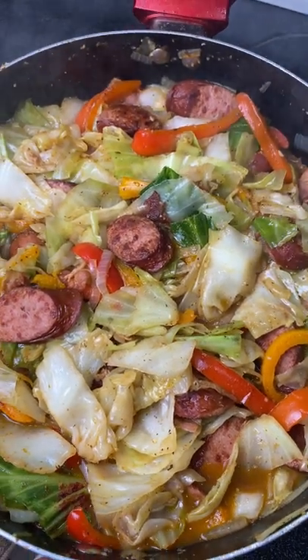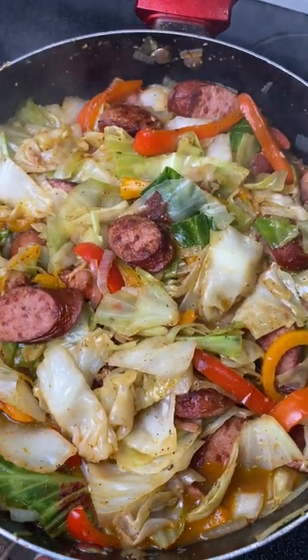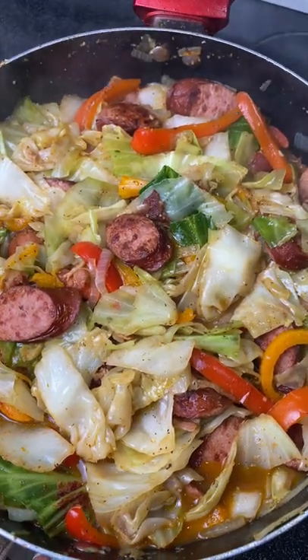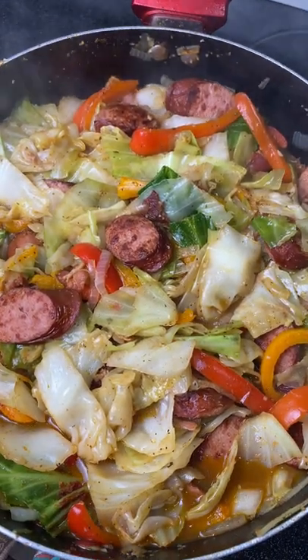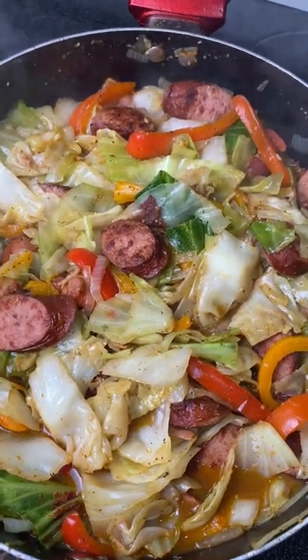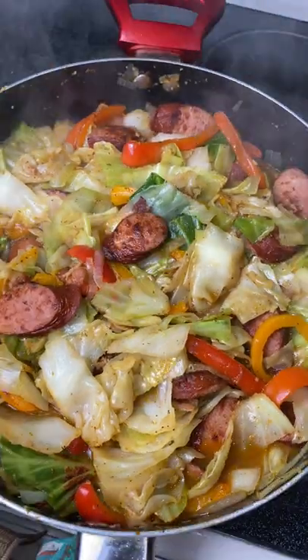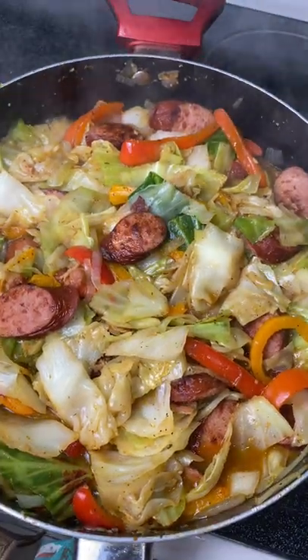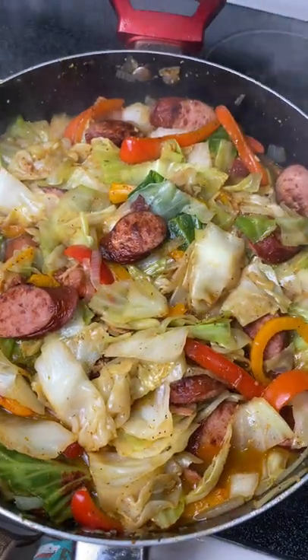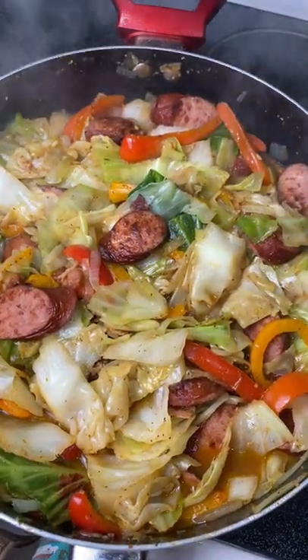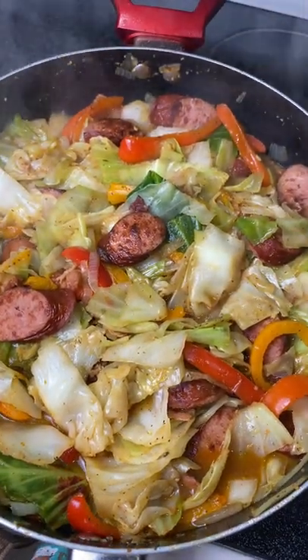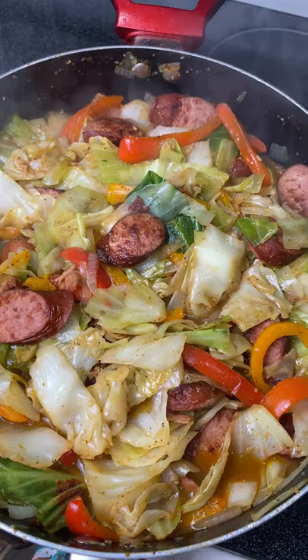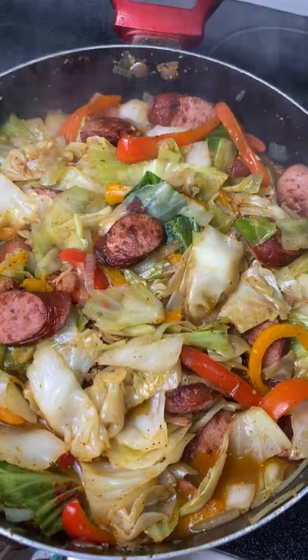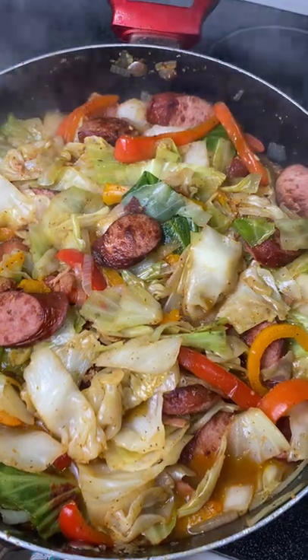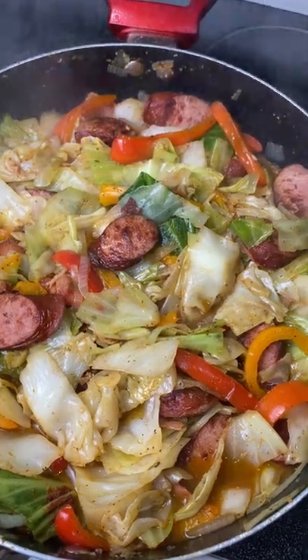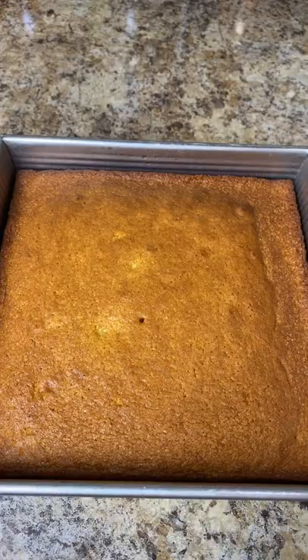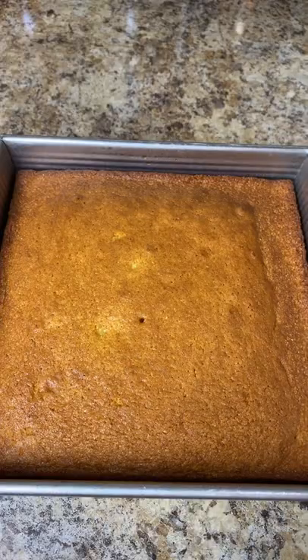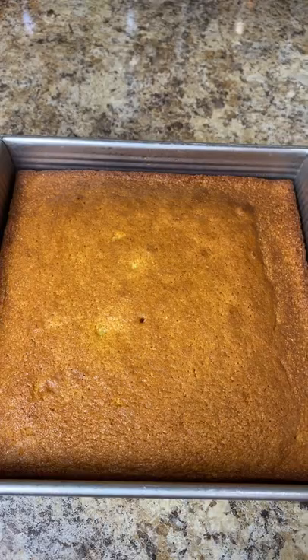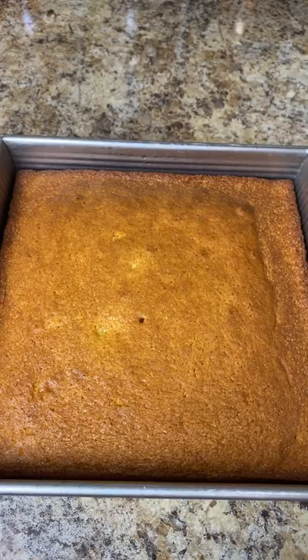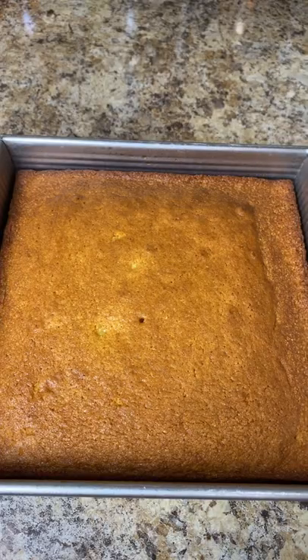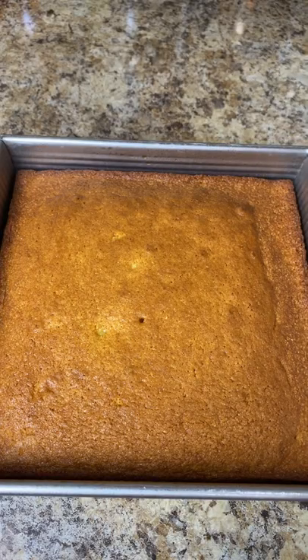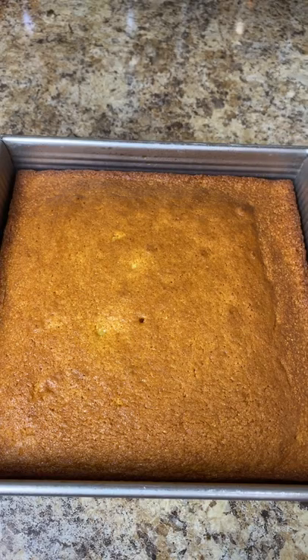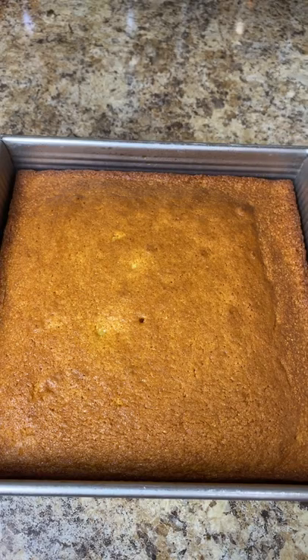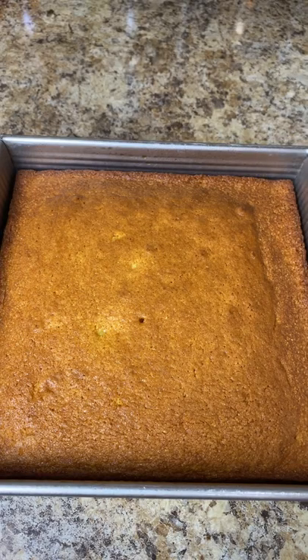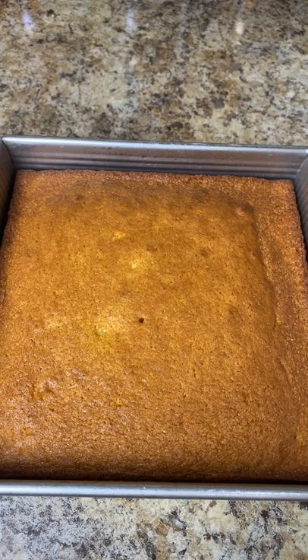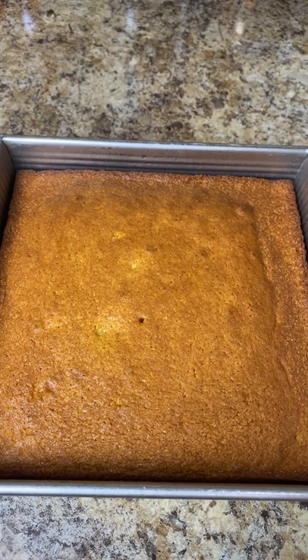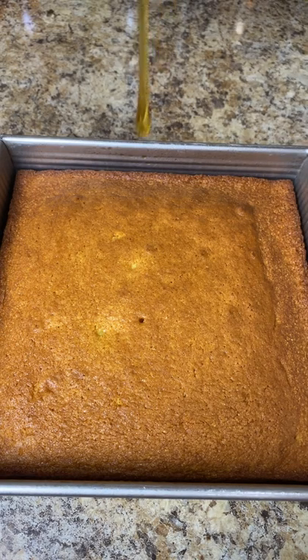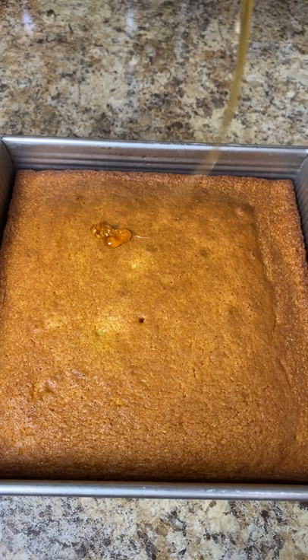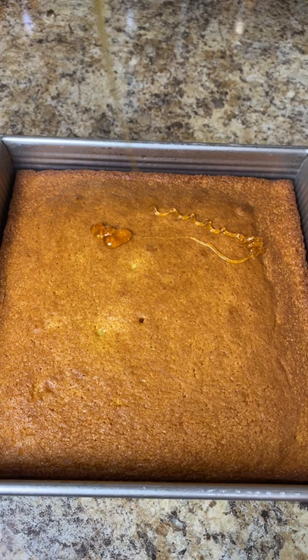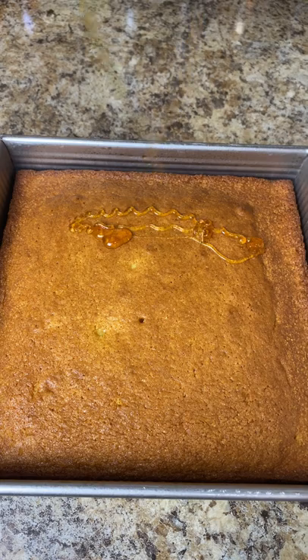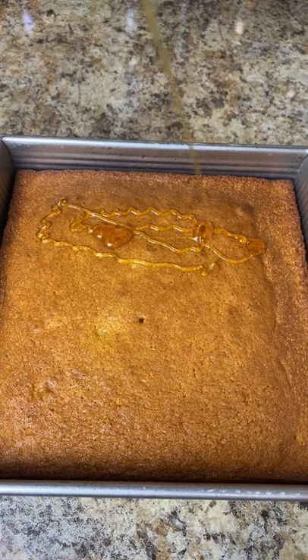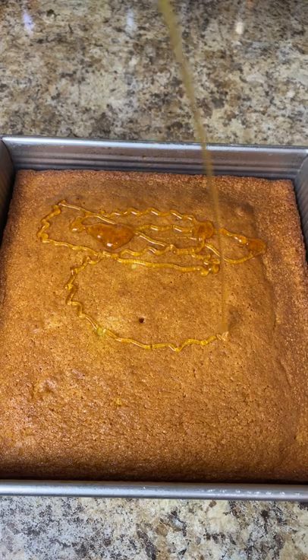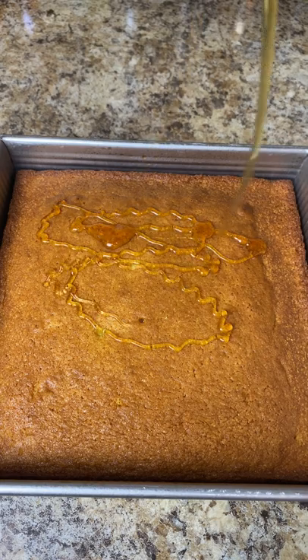Look at that — I could smell it through the phone right now. Why is it four o'clock in the morning and I already want fried cabbage again?